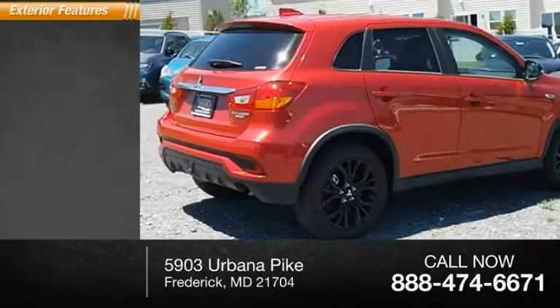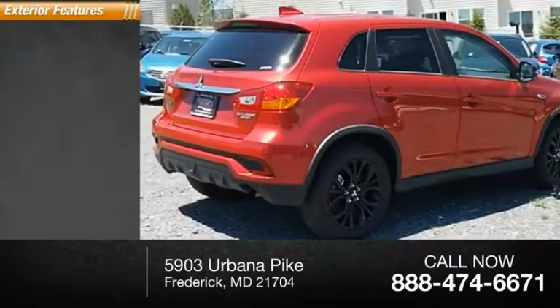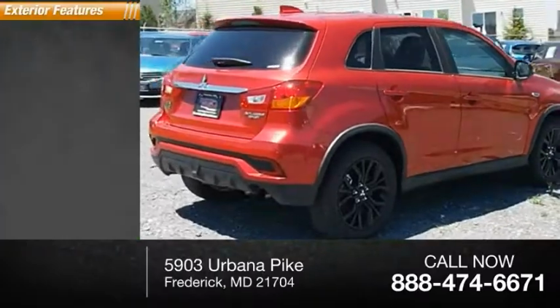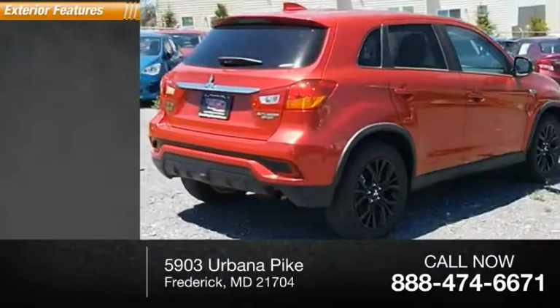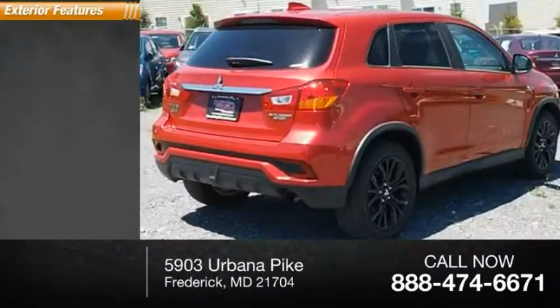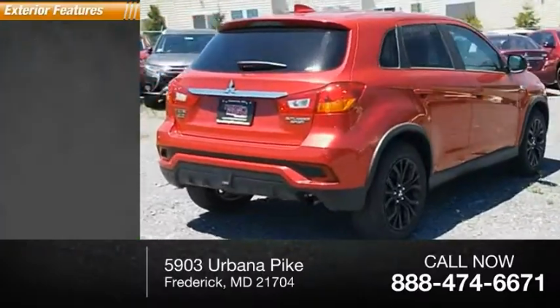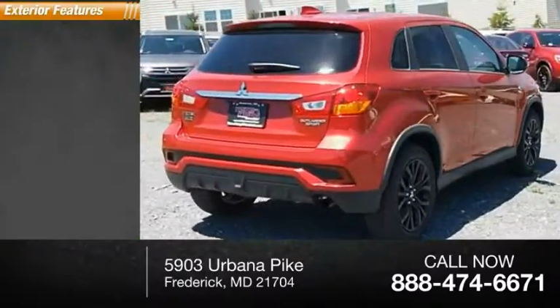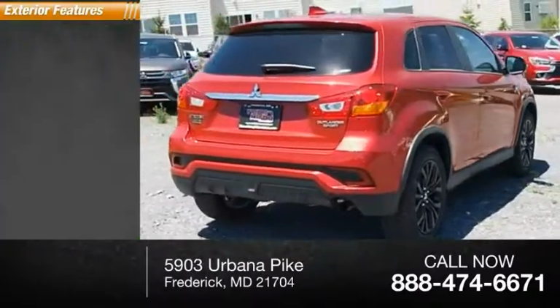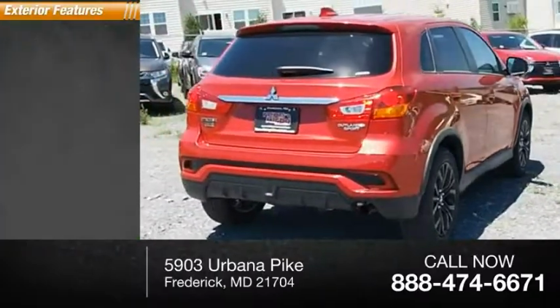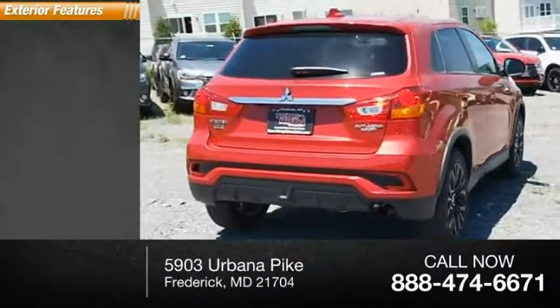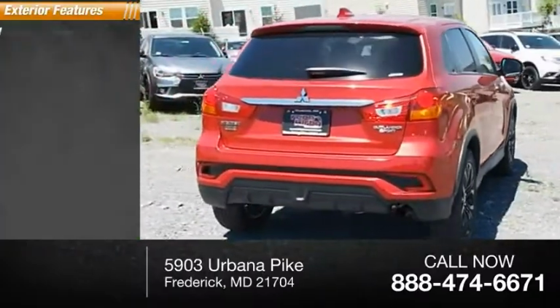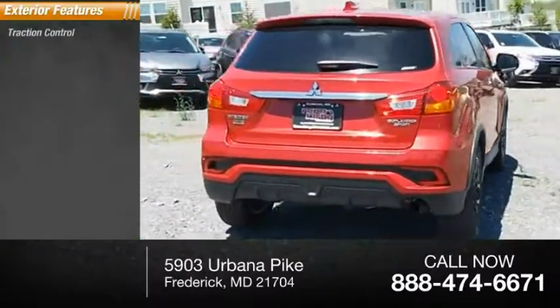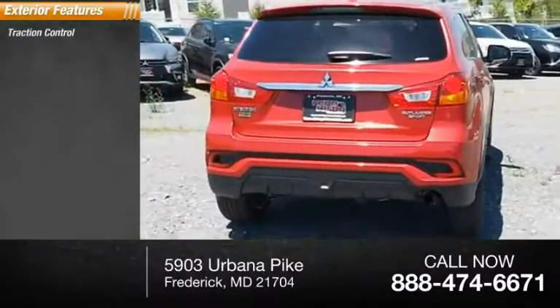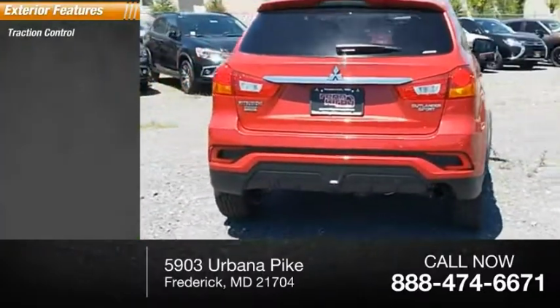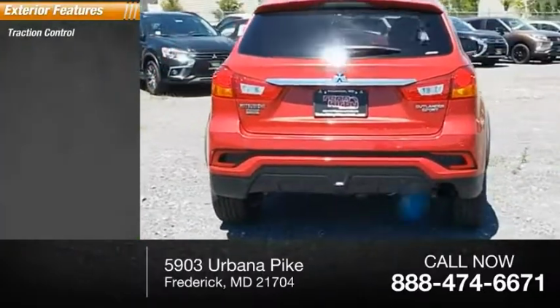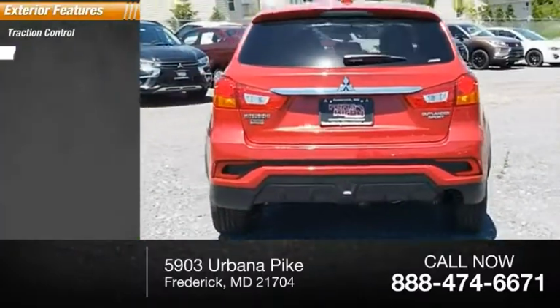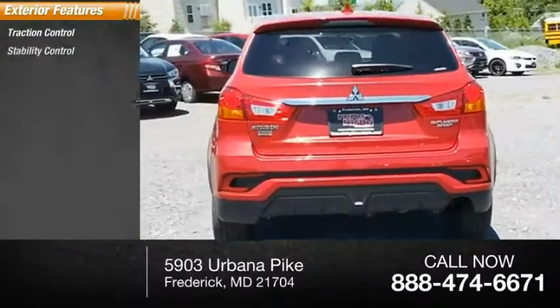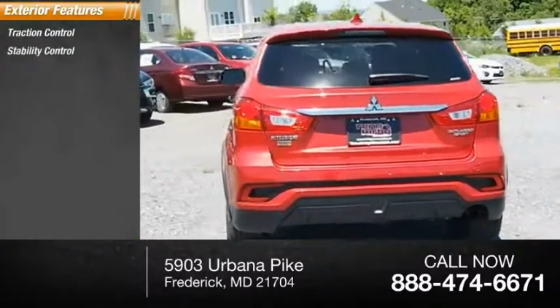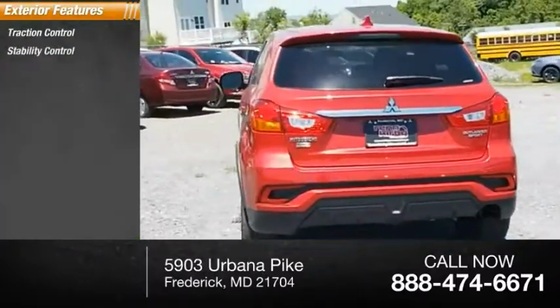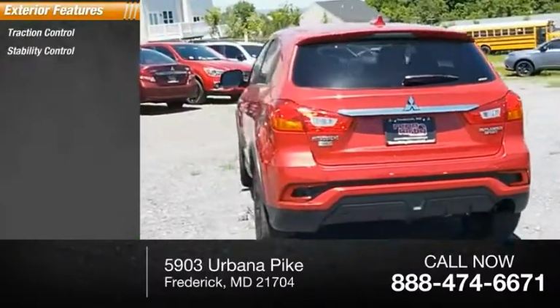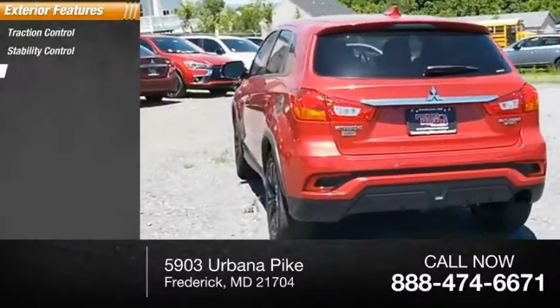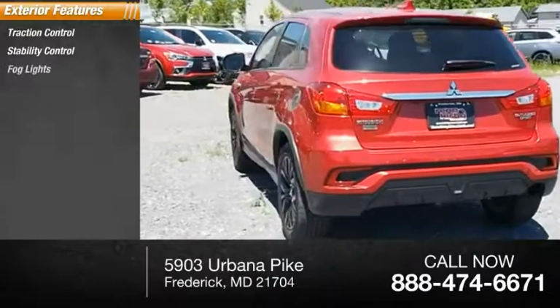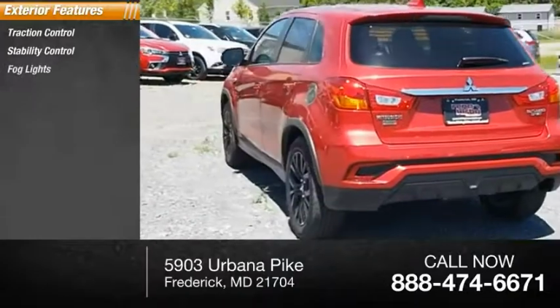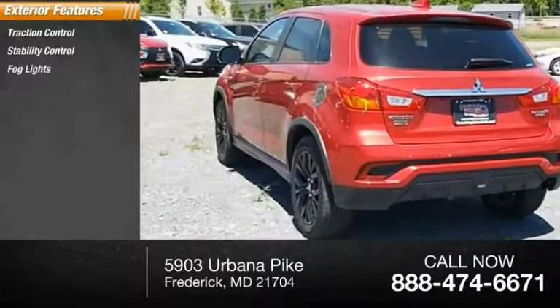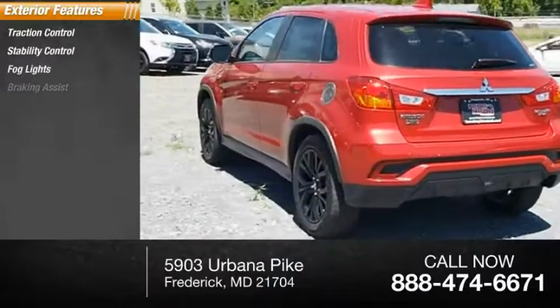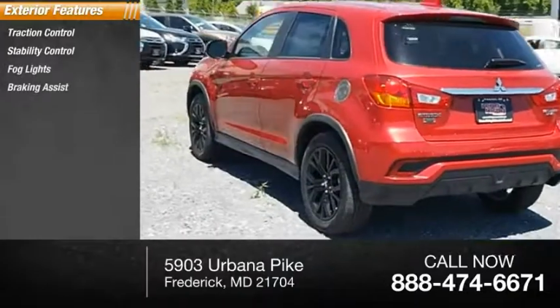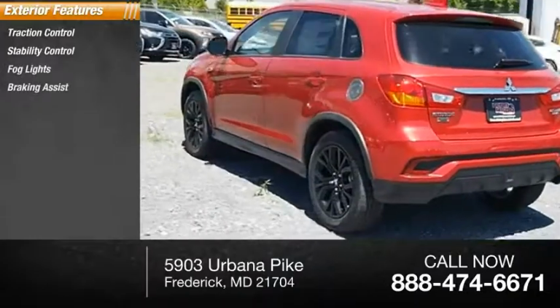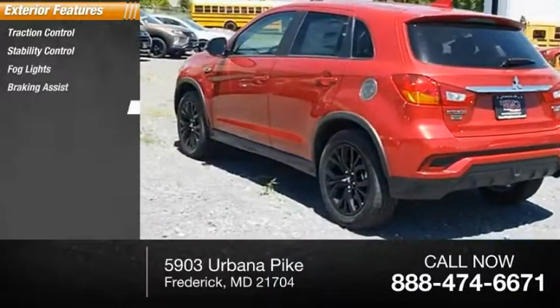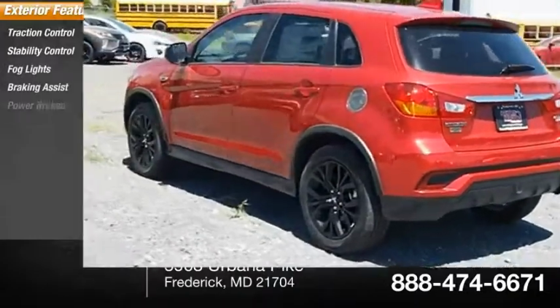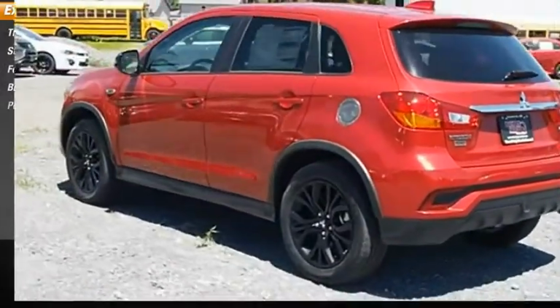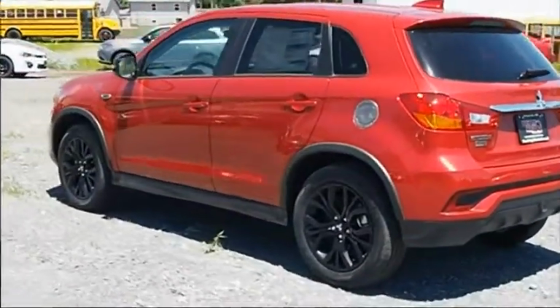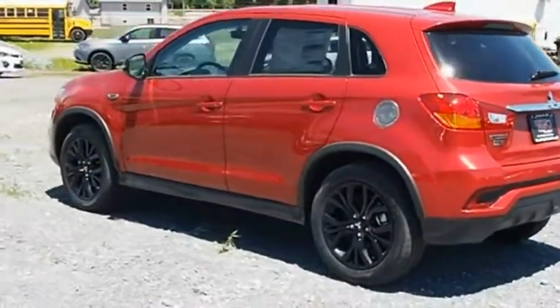Here are some of this vehicle's great options: traction control, stability control, fog lights, braking assist, power brakes.